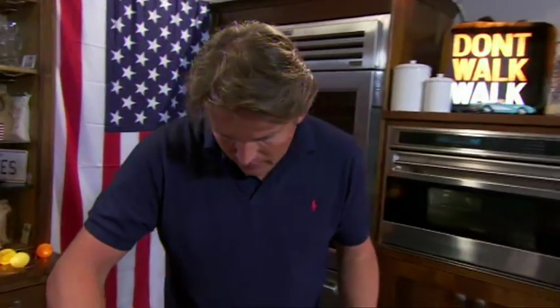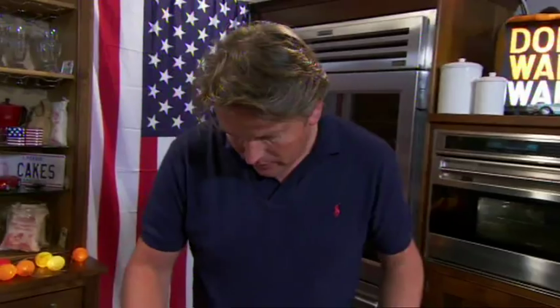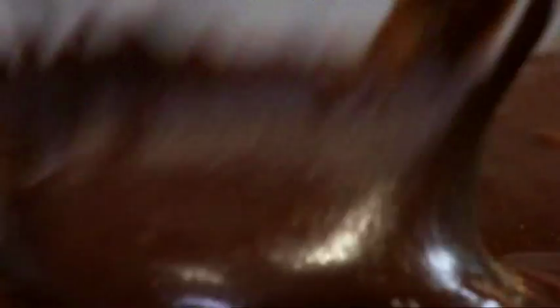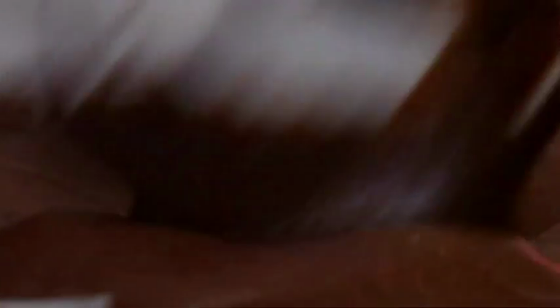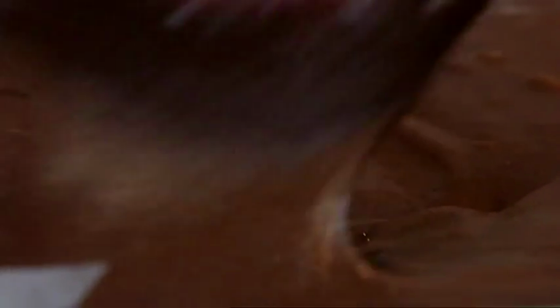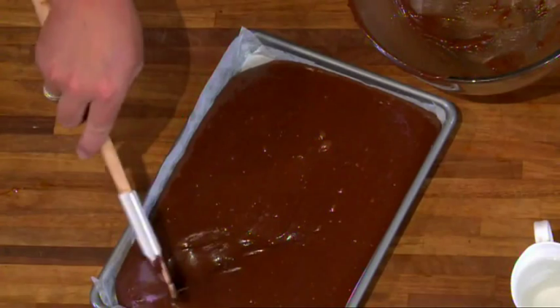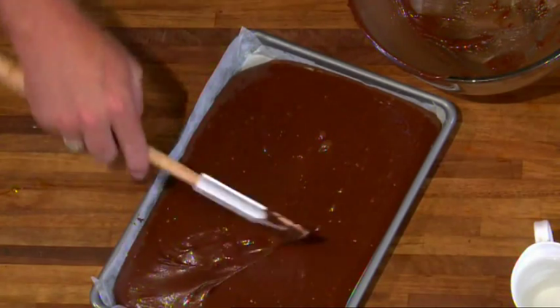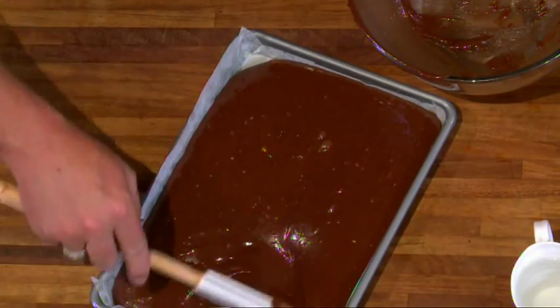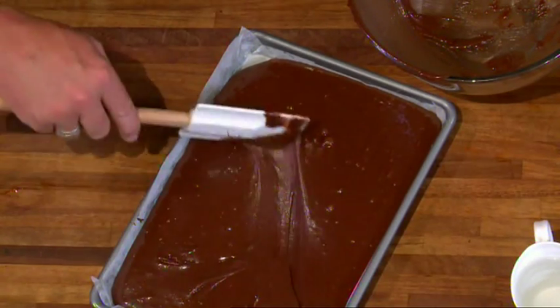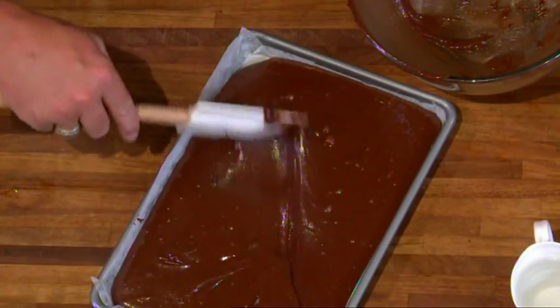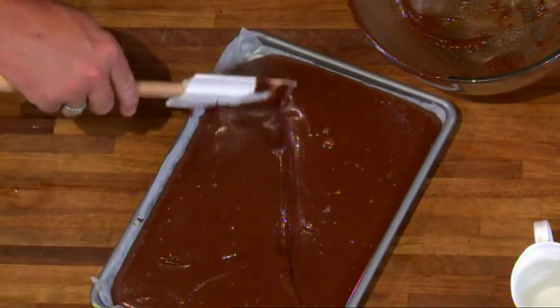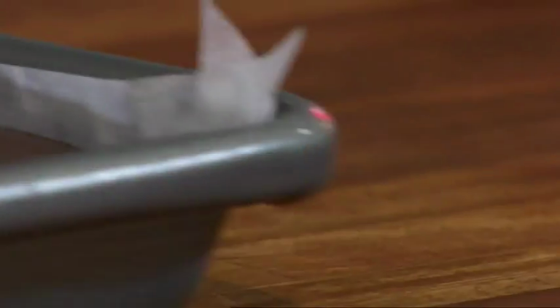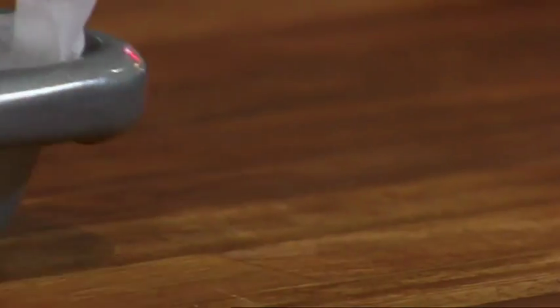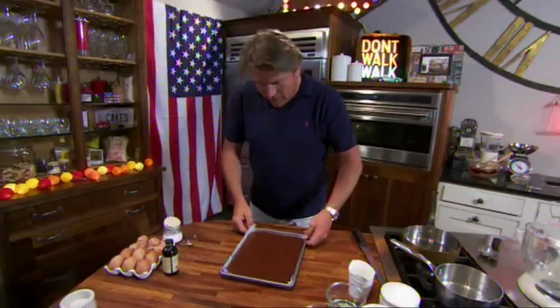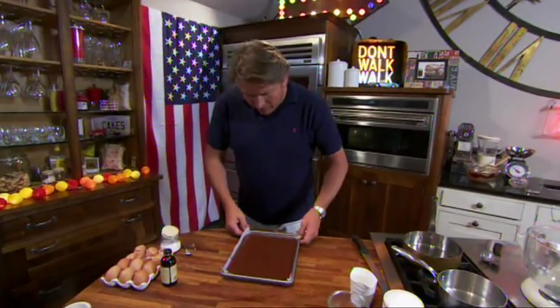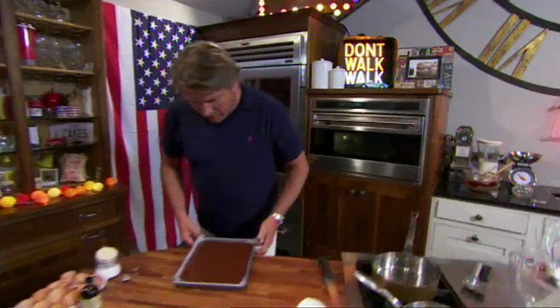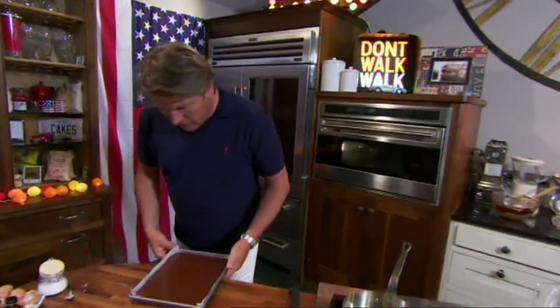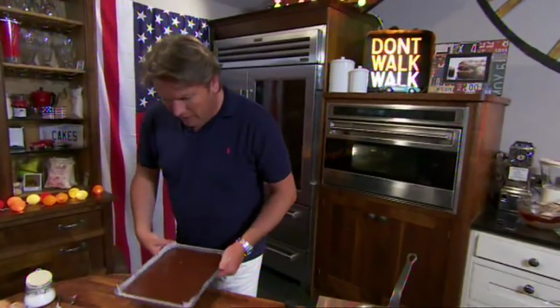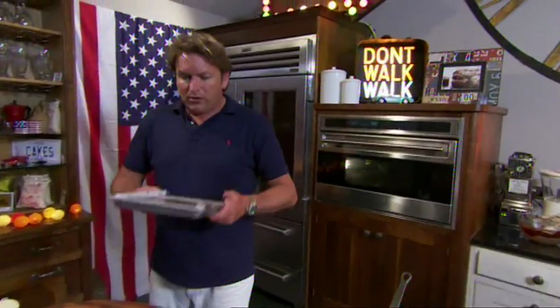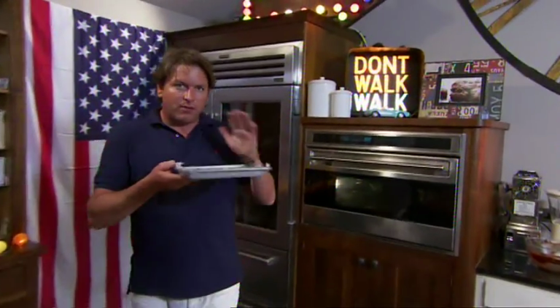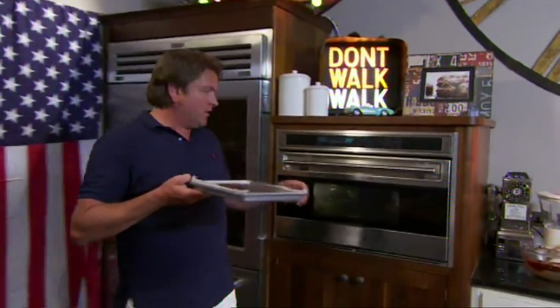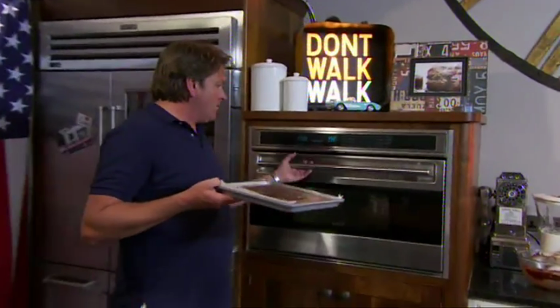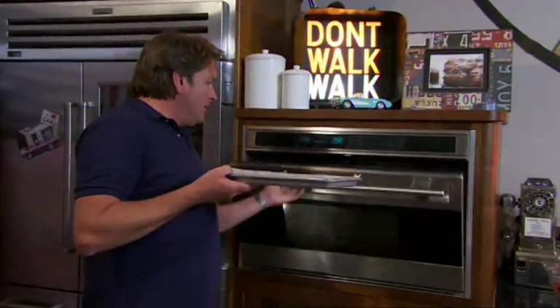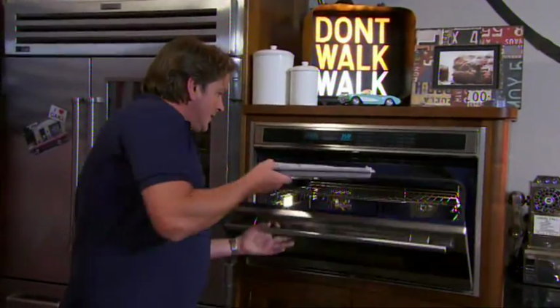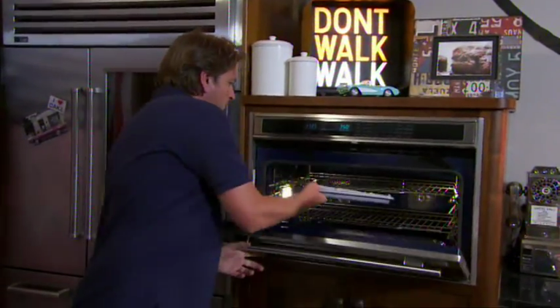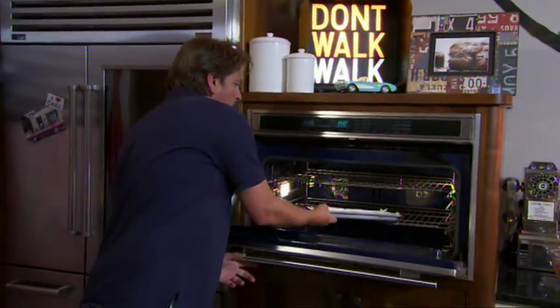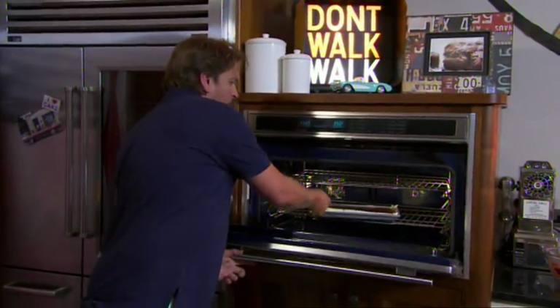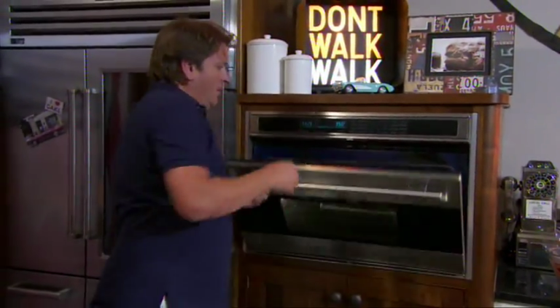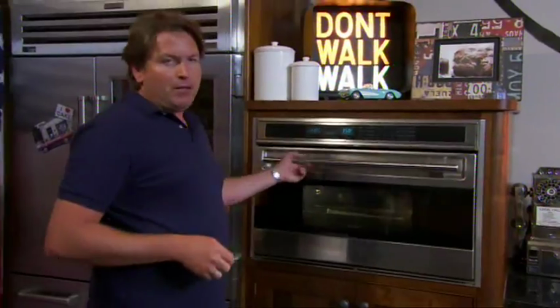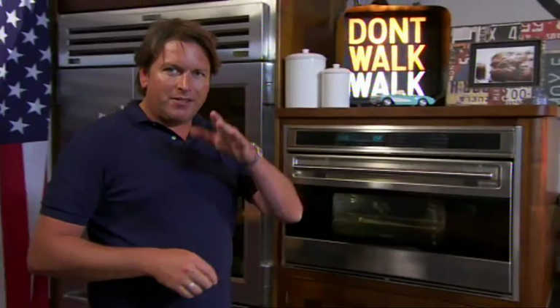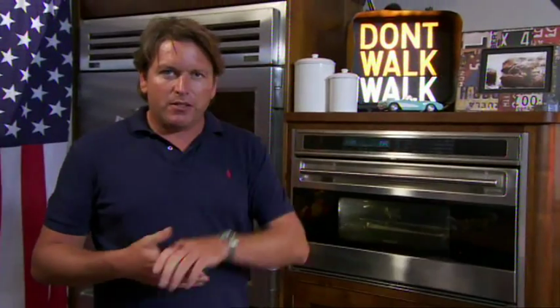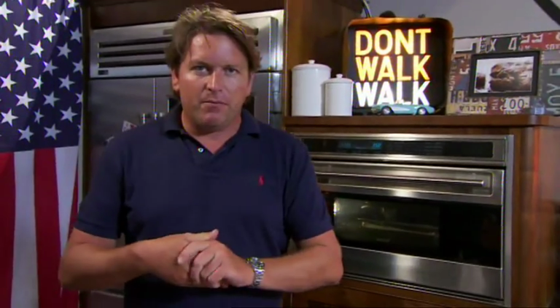Spread it down evenly so it gets into the corners. Then bake at about 350 degrees Fahrenheit, 170 degrees centigrade, gas for about 20–25 minutes.